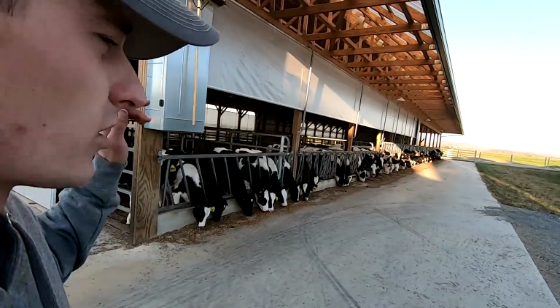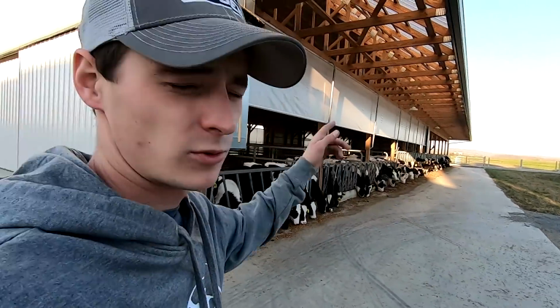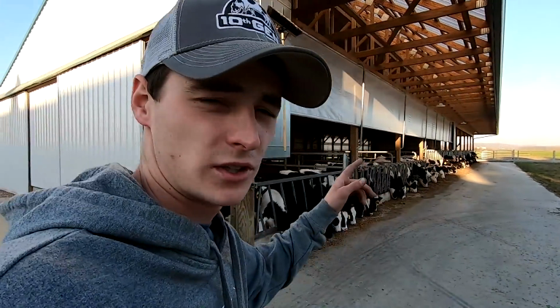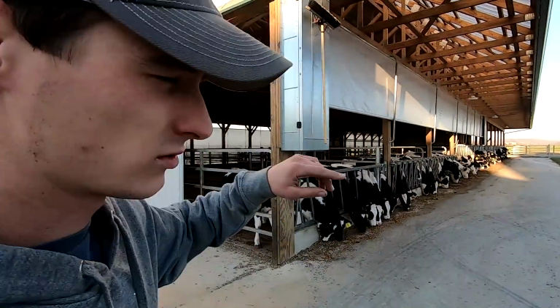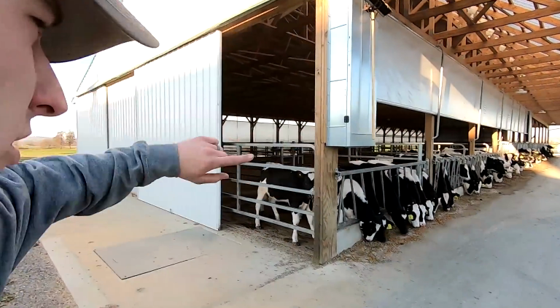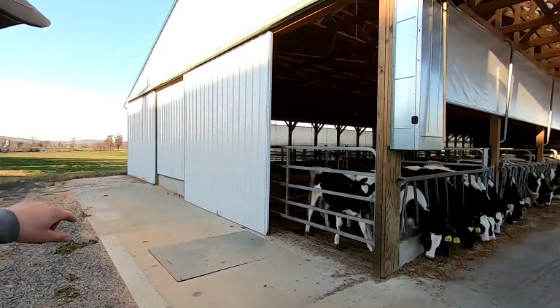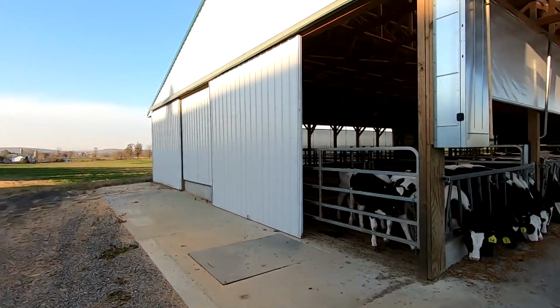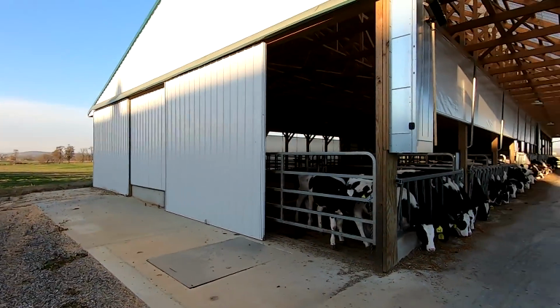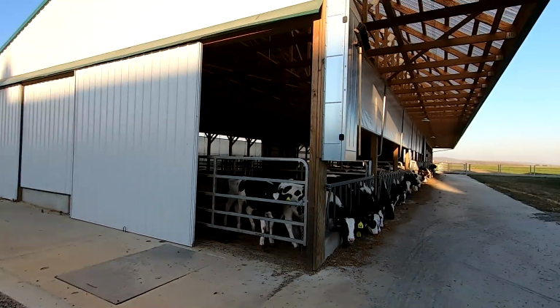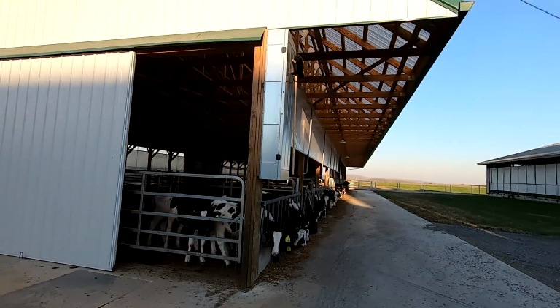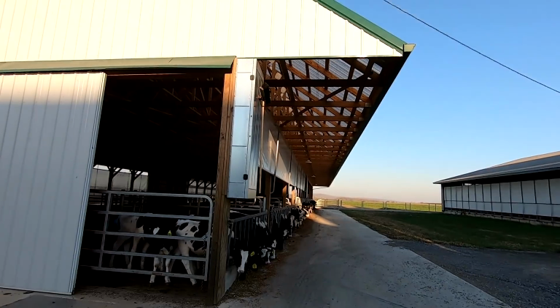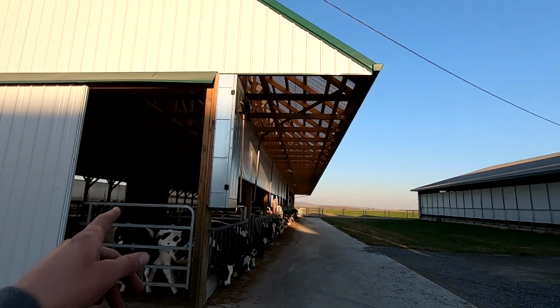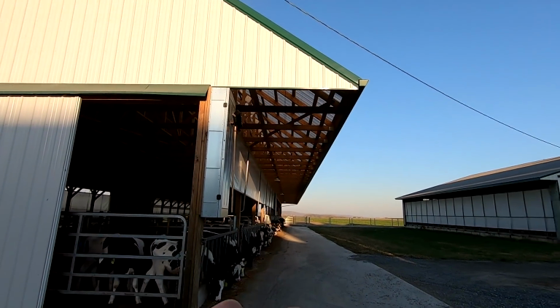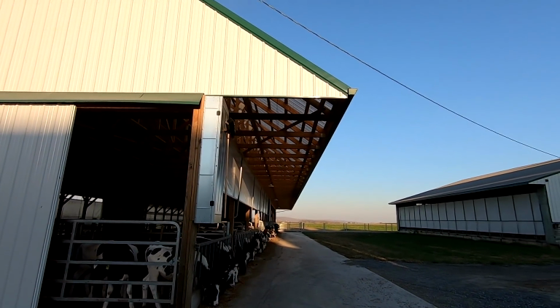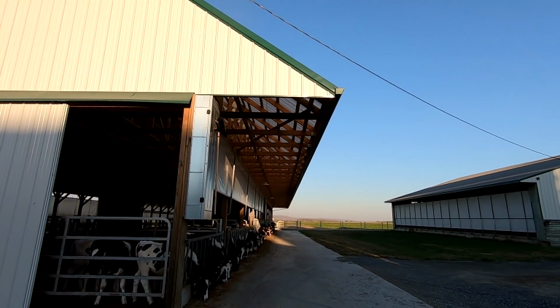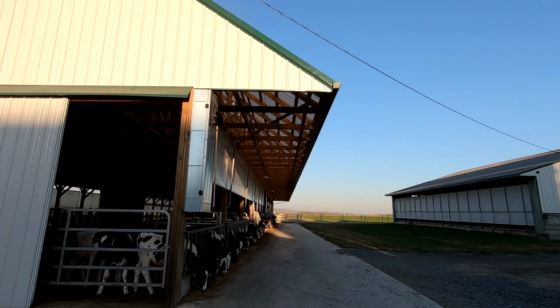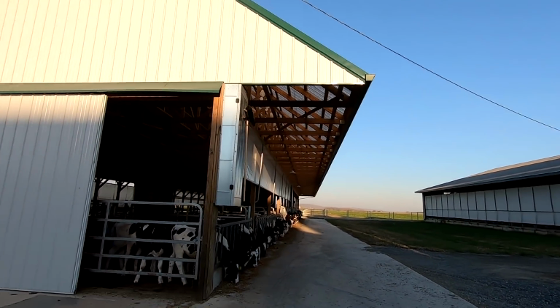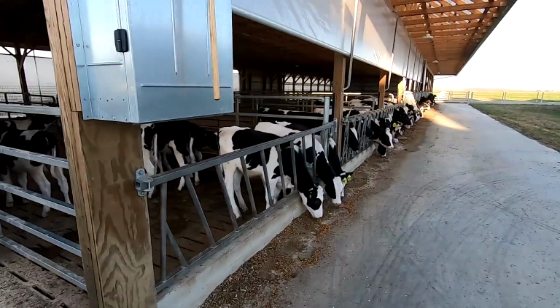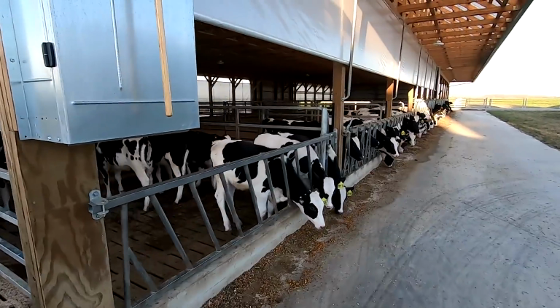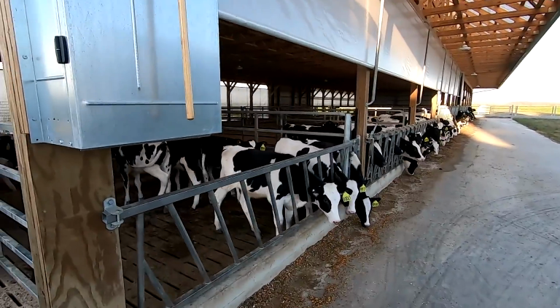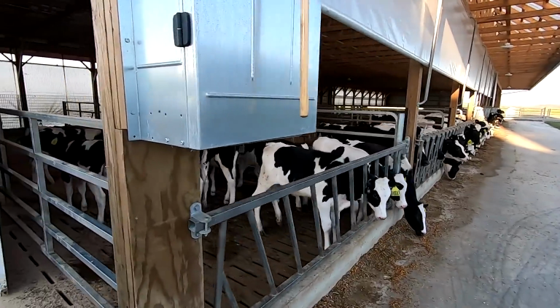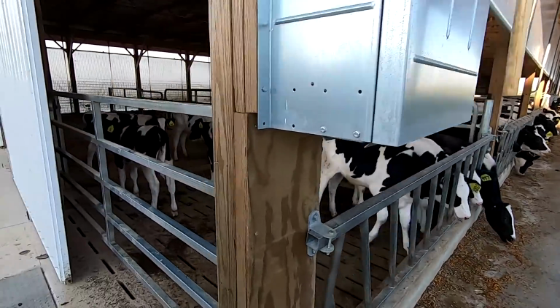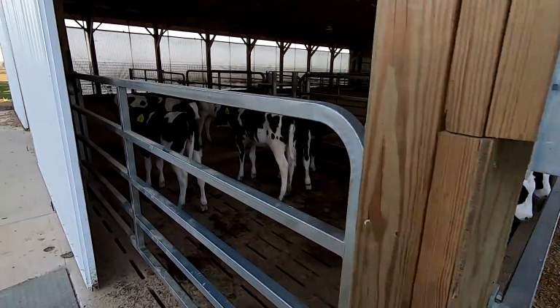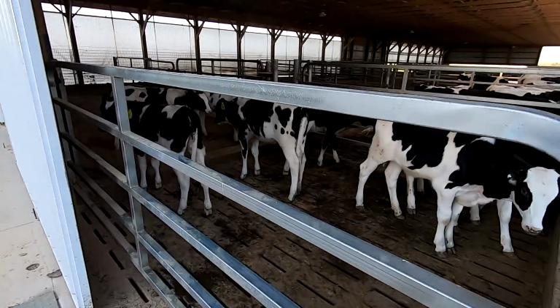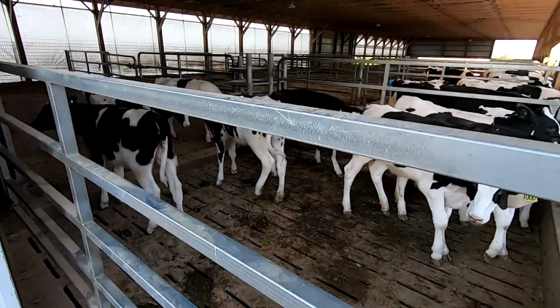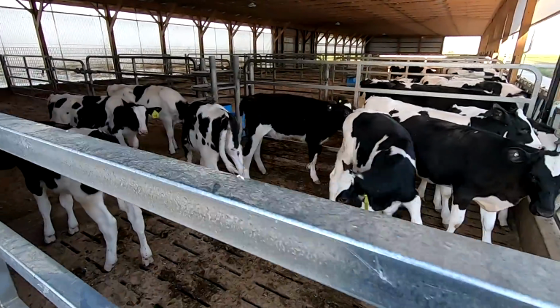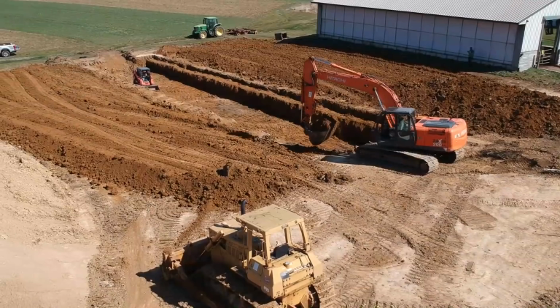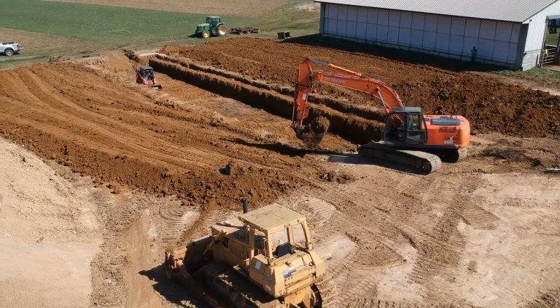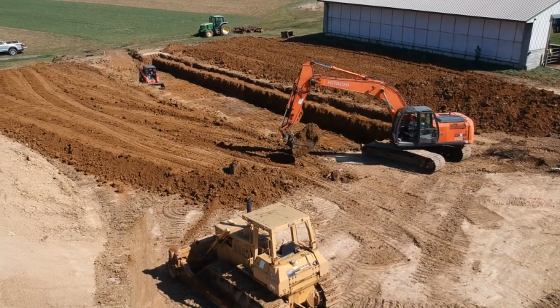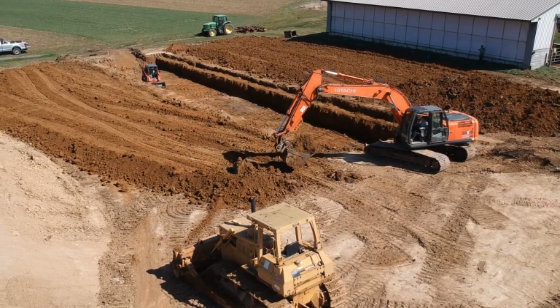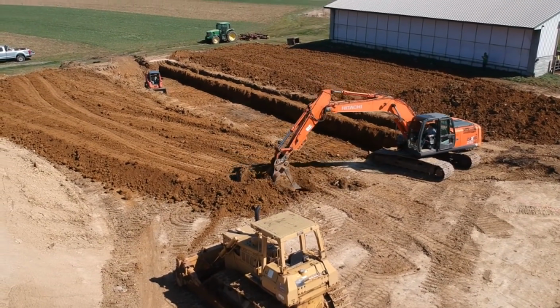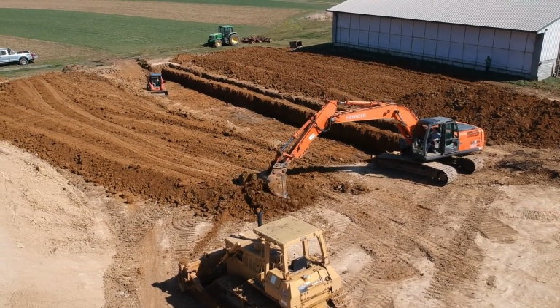The barn is 142 feet long and 42 feet wide, with an overhang in the front that sticks out 8 feet. The front area where they eat has a 12-foot alleyway, and we have a 10-foot manure pit underneath this whole section.